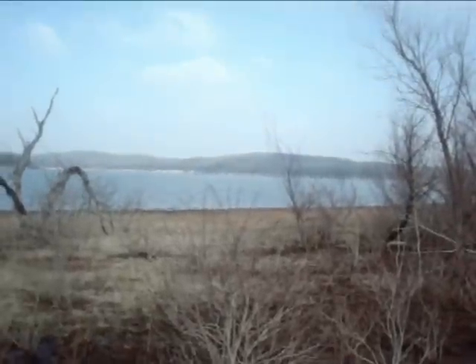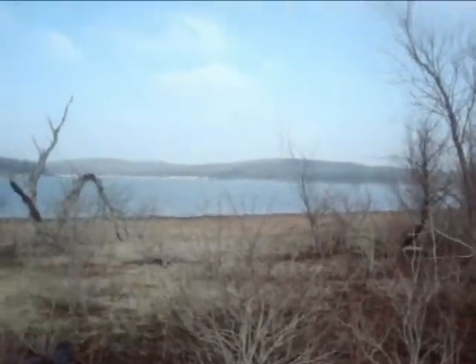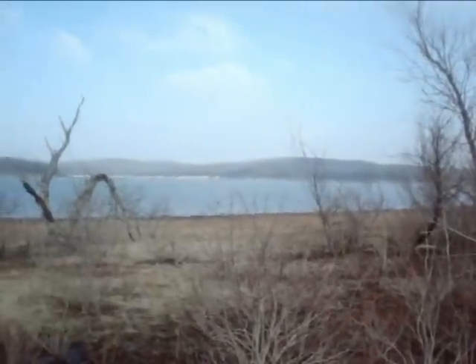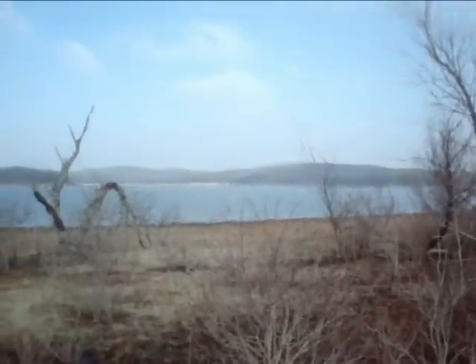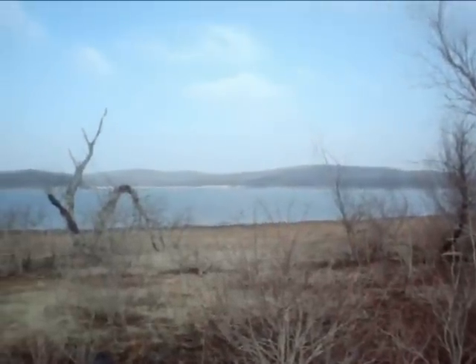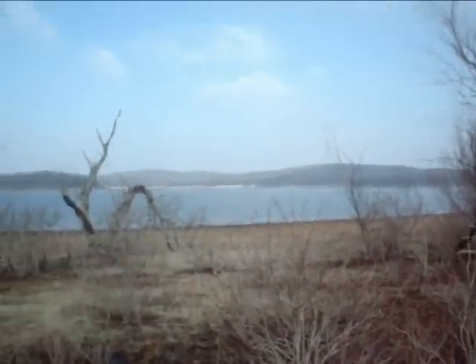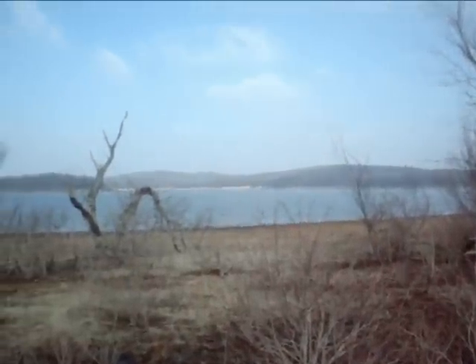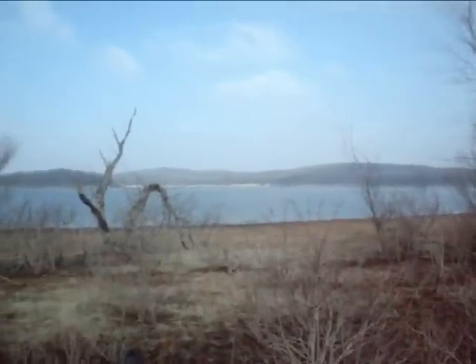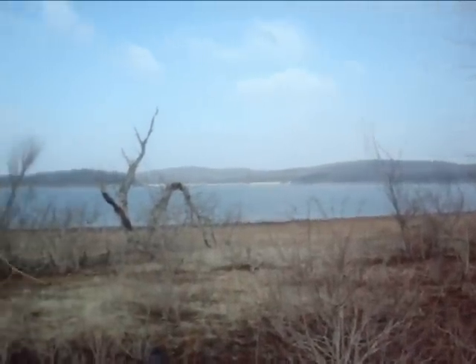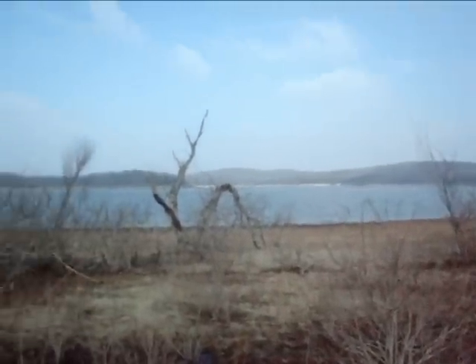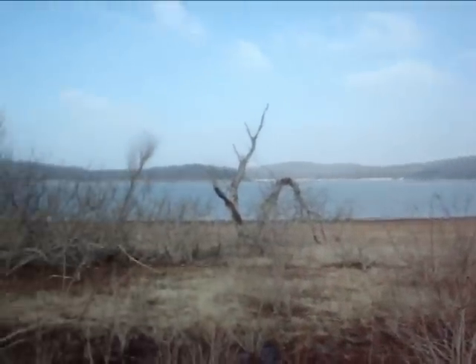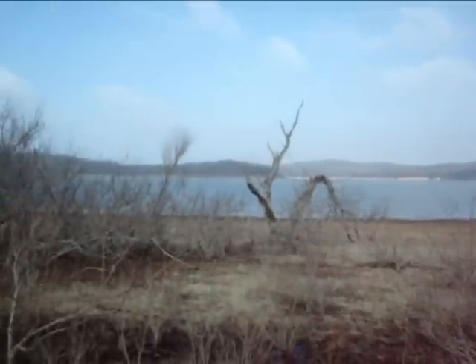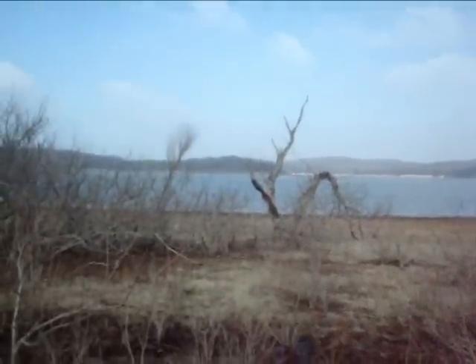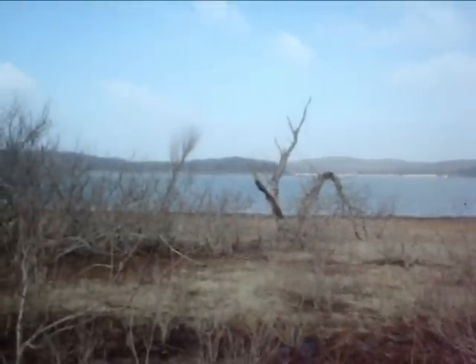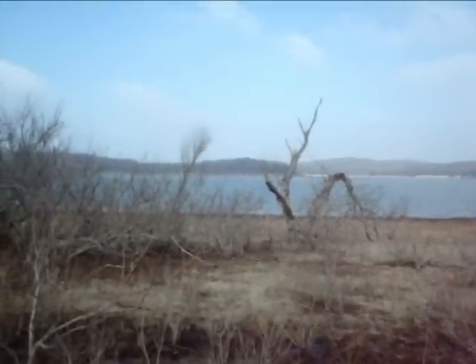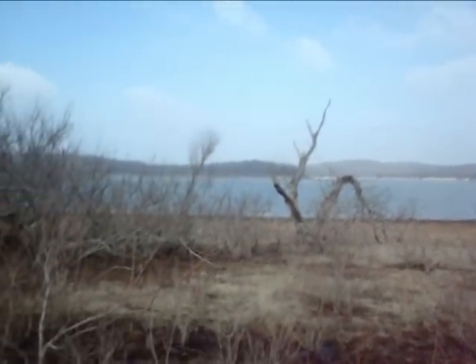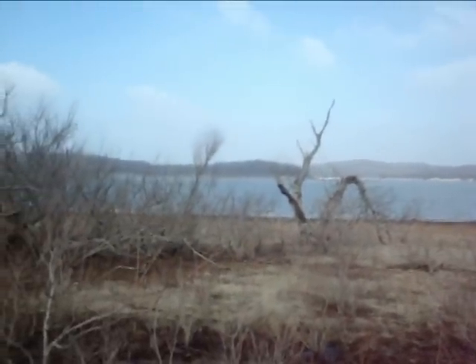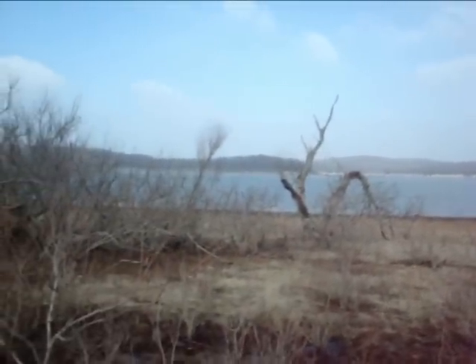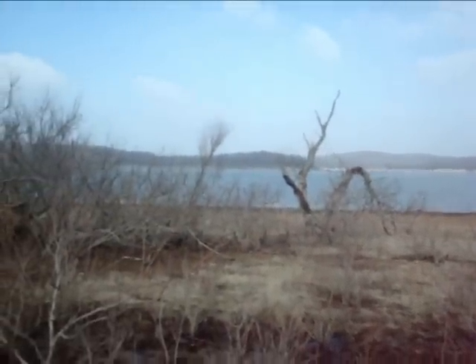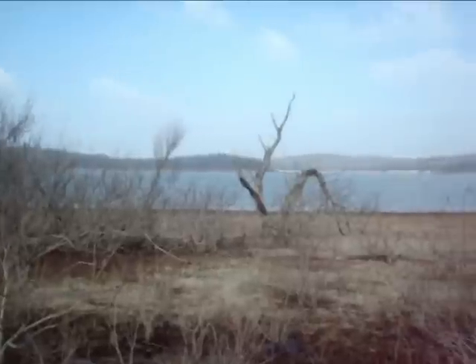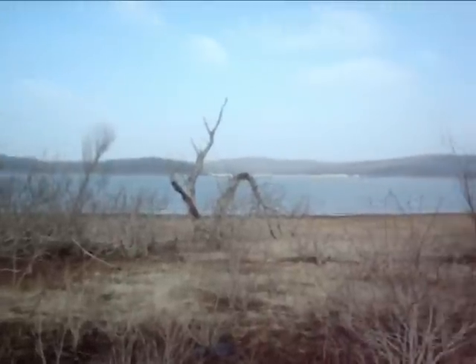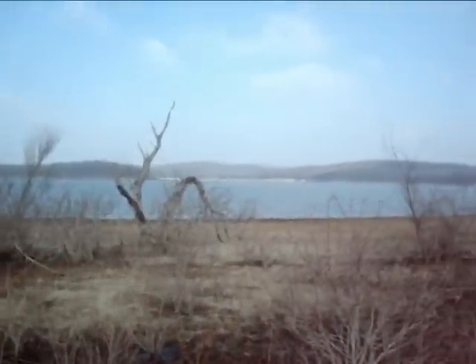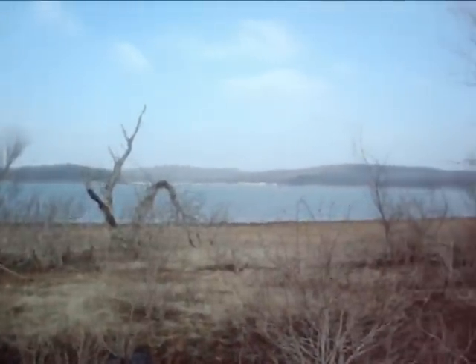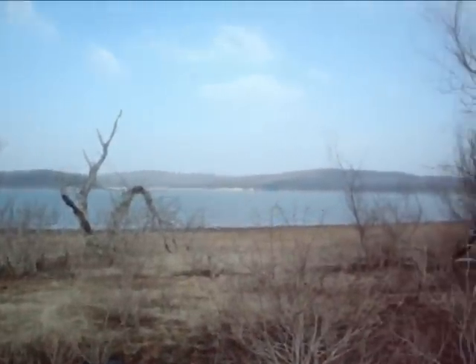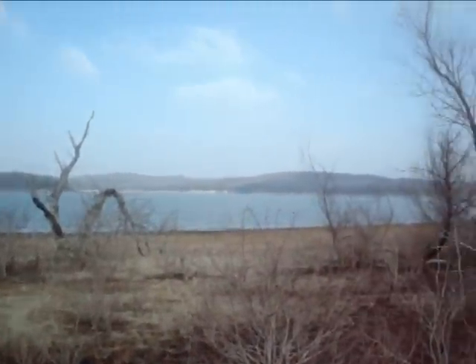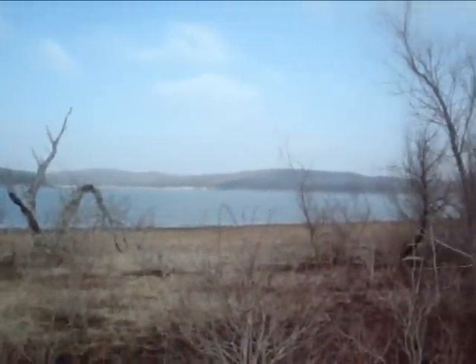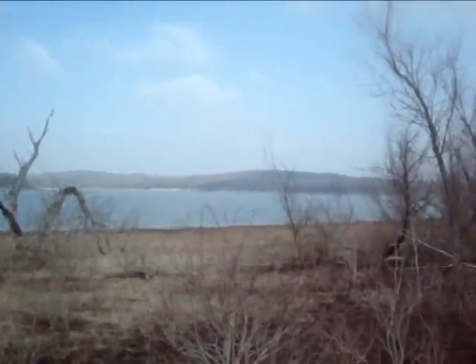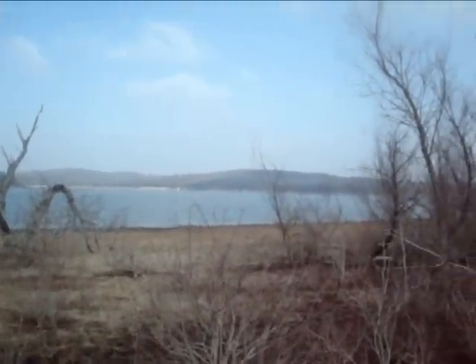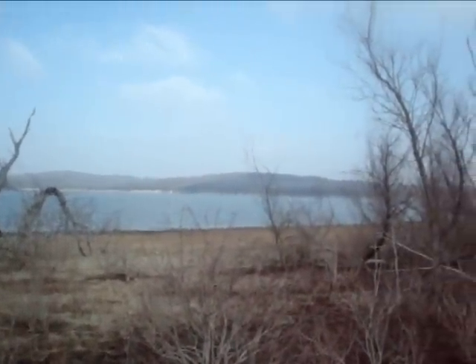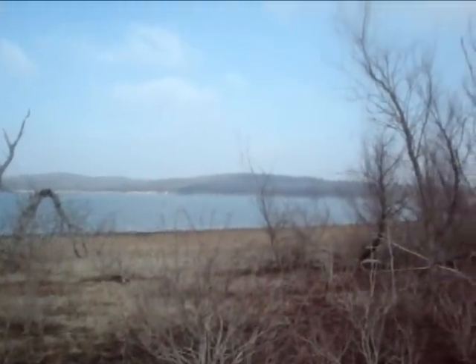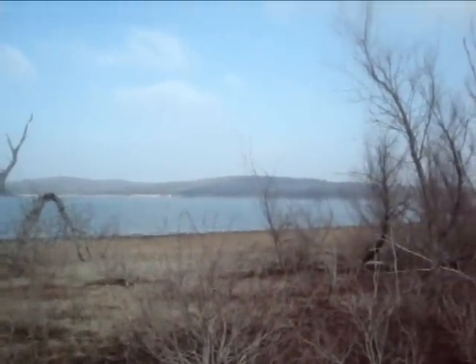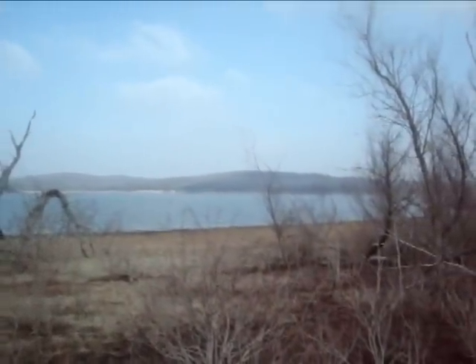Go out here, walk the lake shore for a while. Never really do that good up here, but got to try it once in a while.